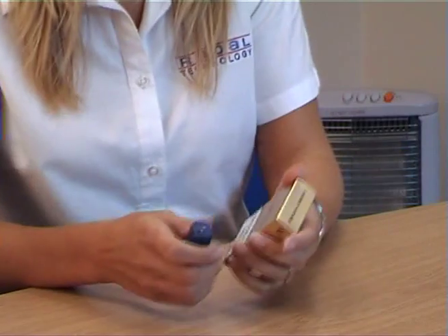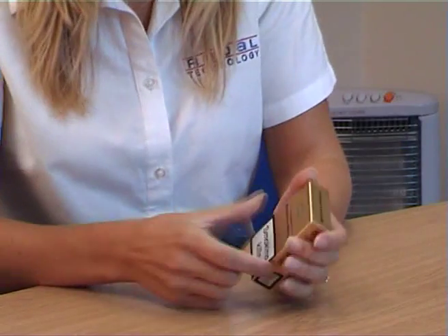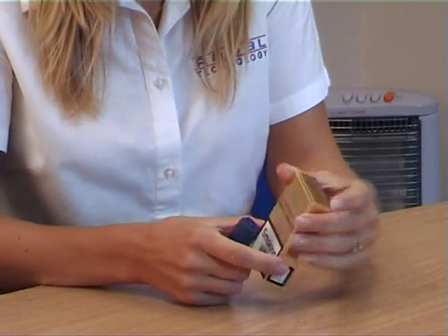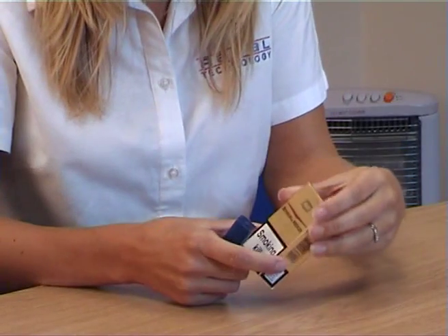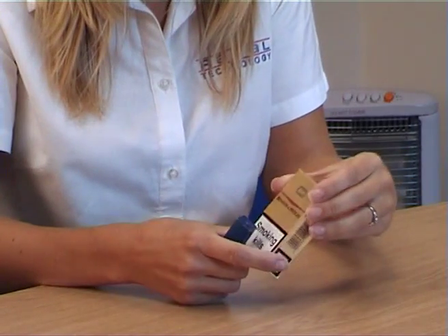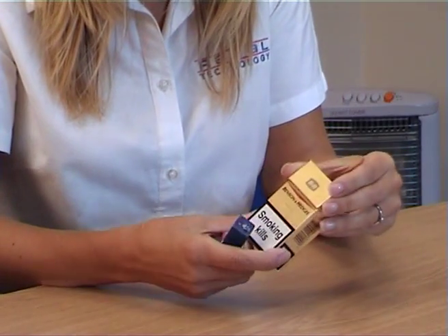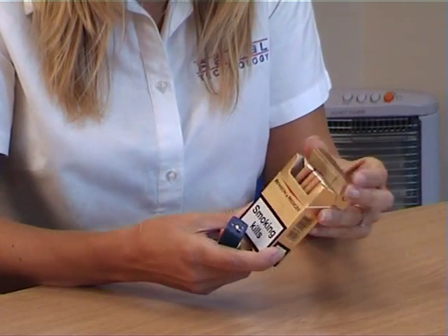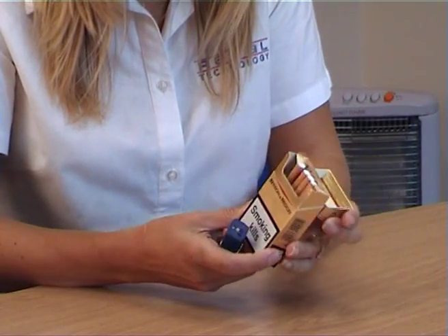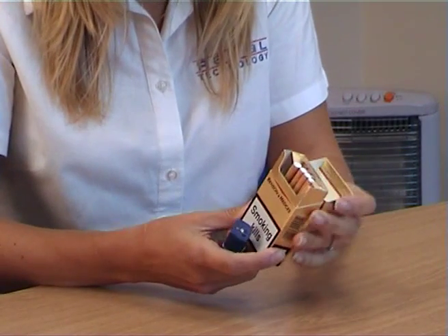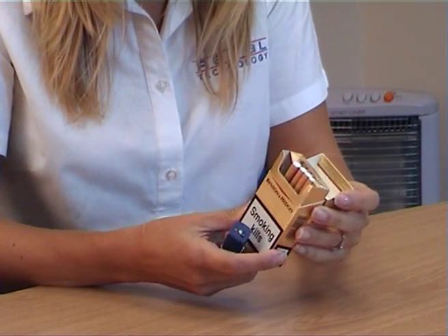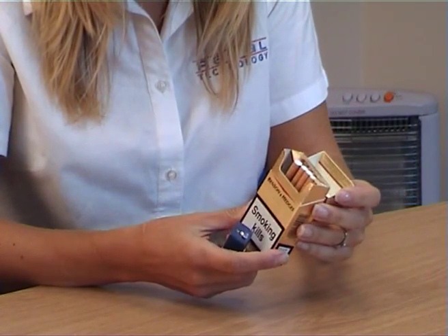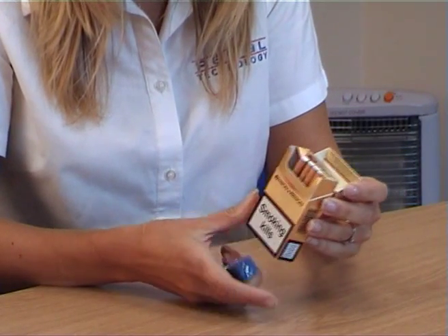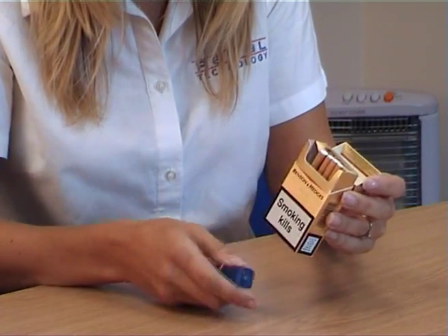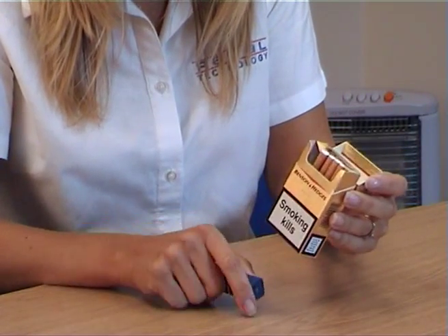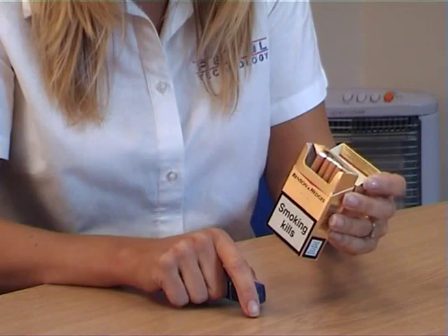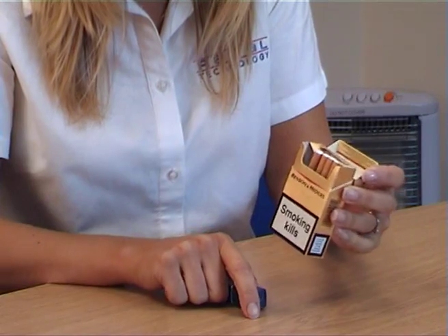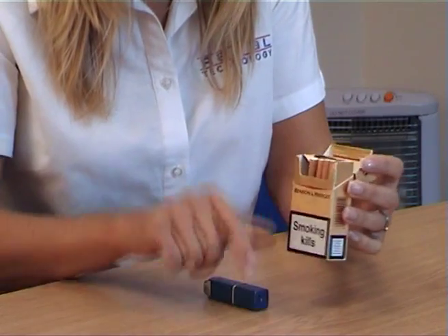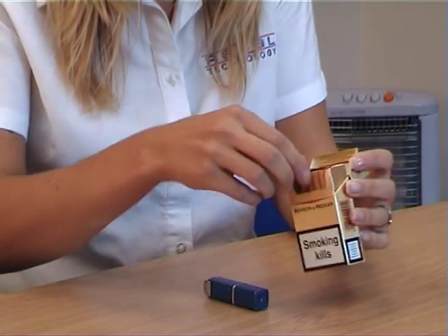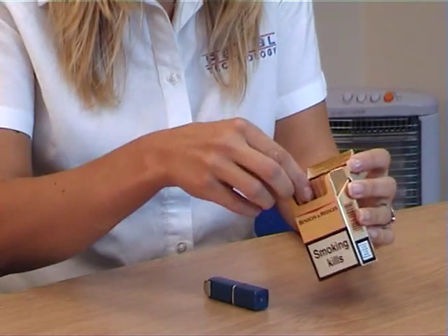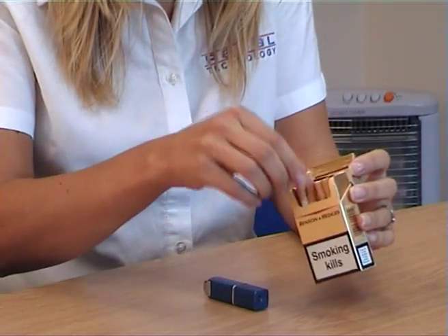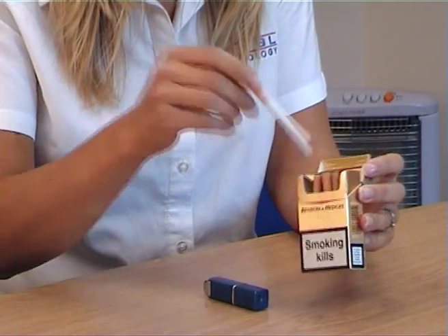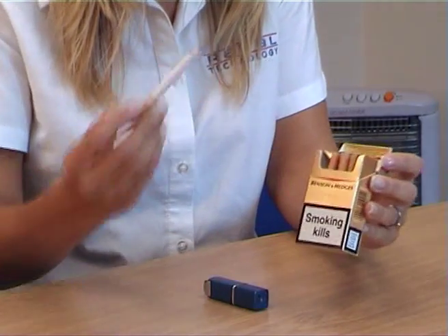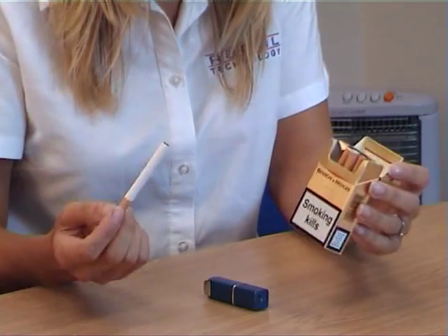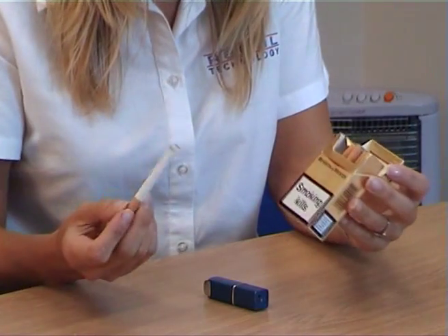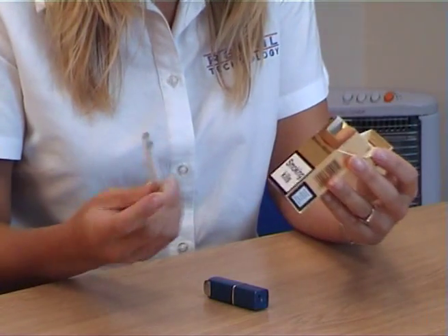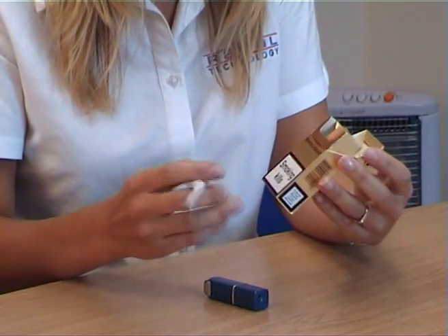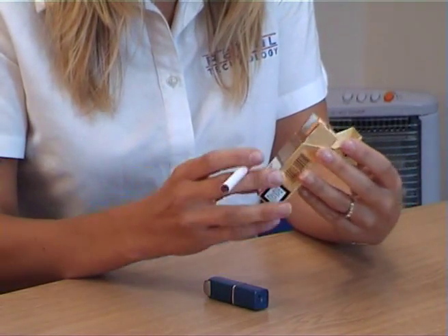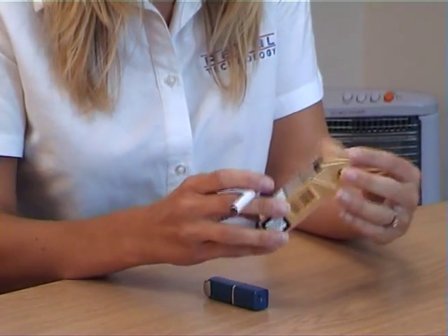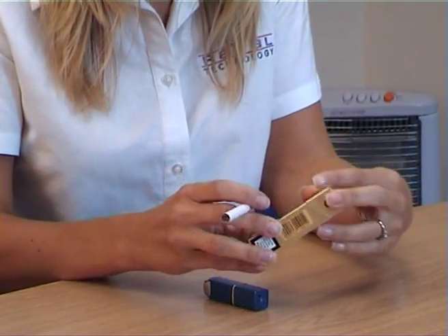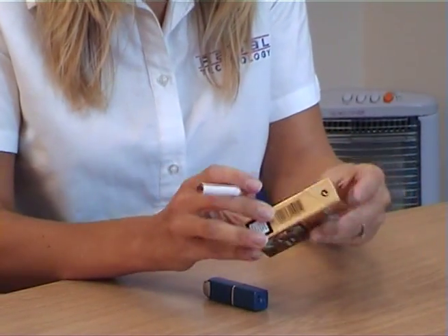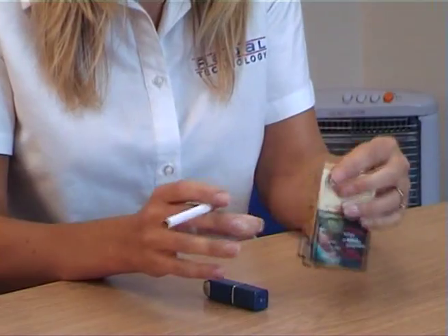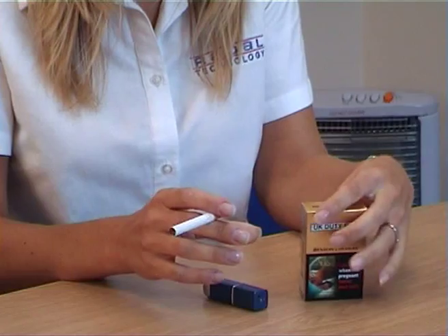Smoke free legislation is now in force in many countries to prevent non-smoking workers suffering the same health risks as smokers through passive smoking.